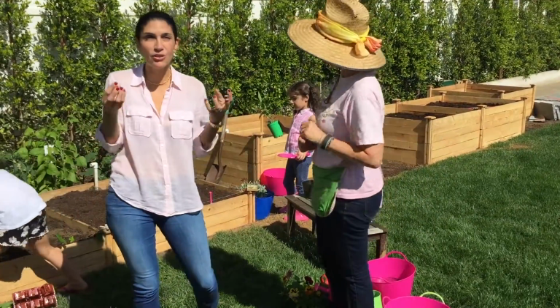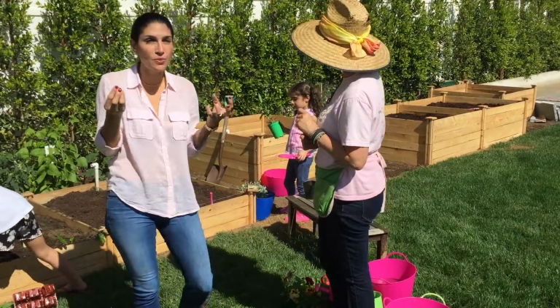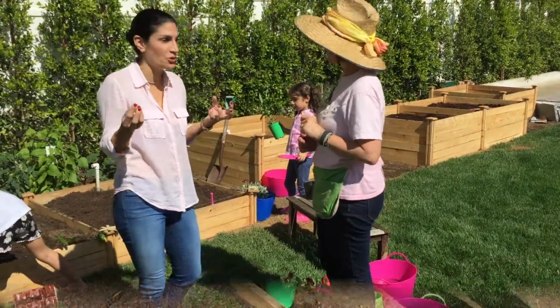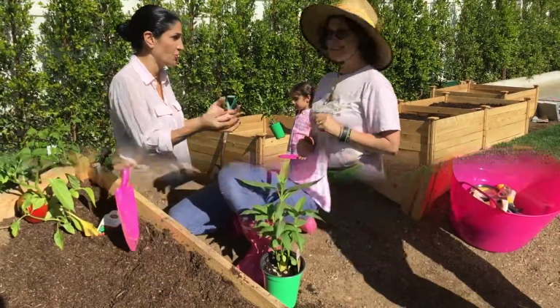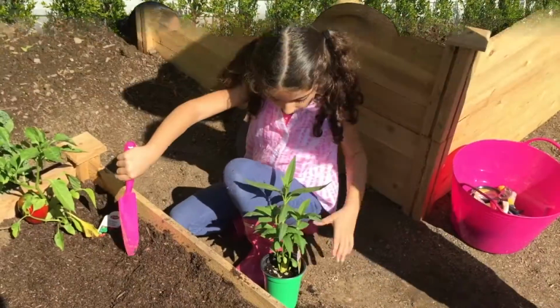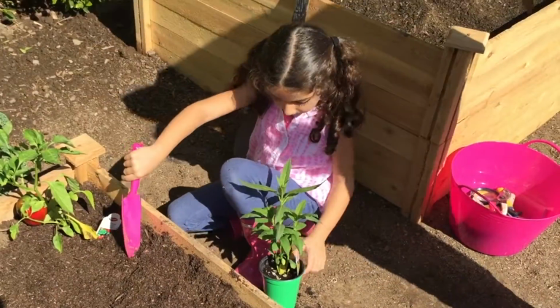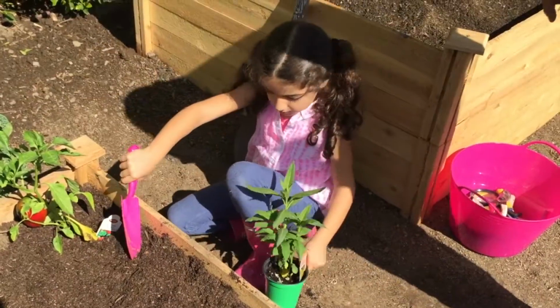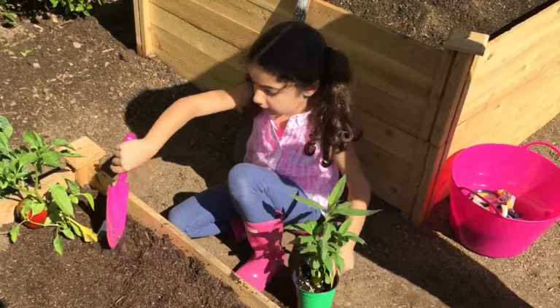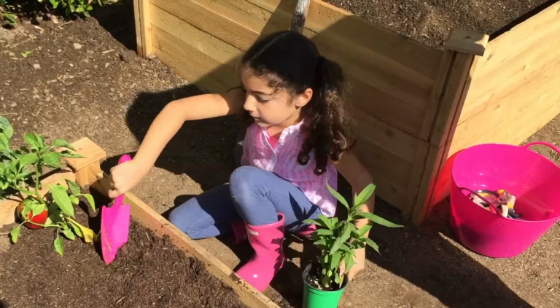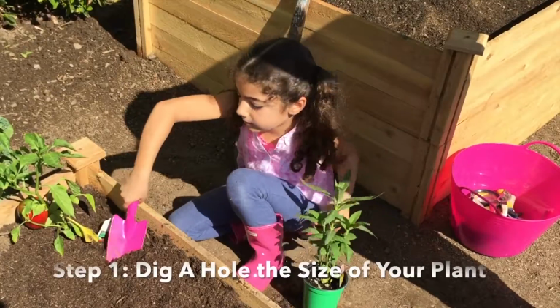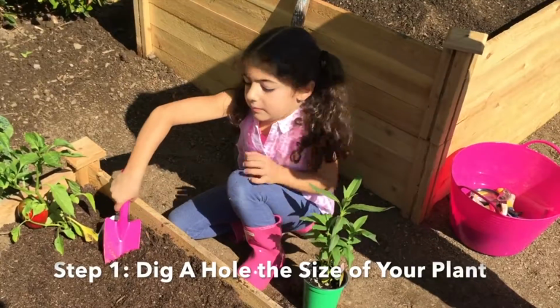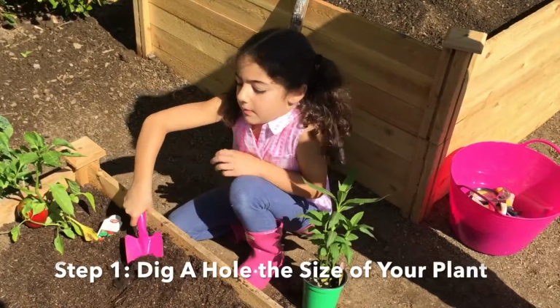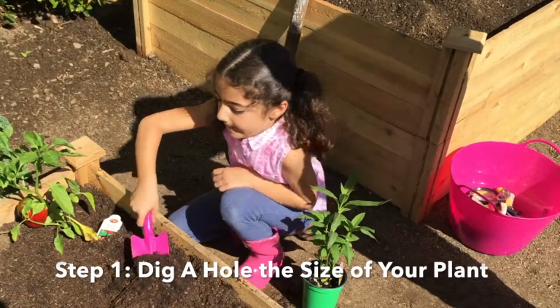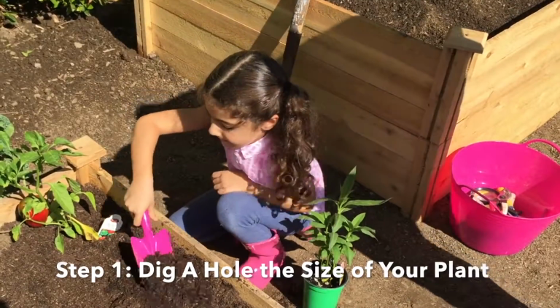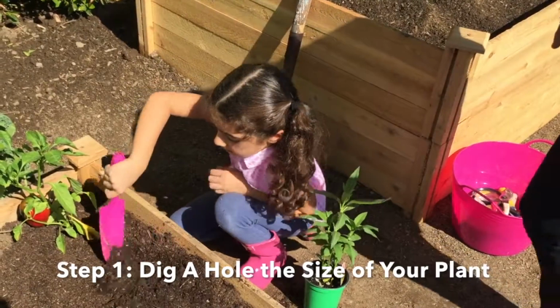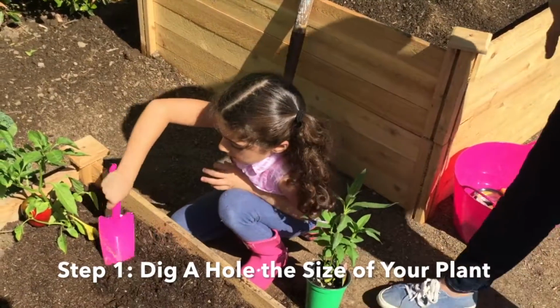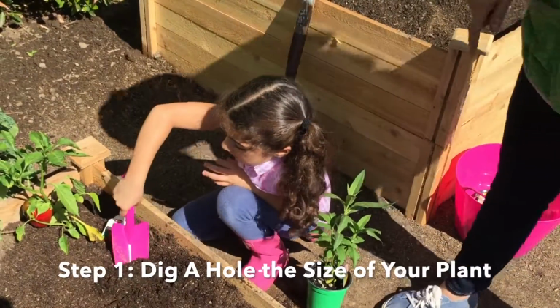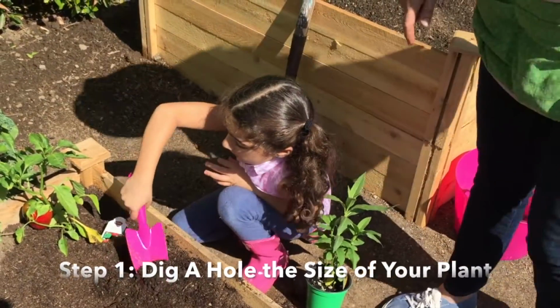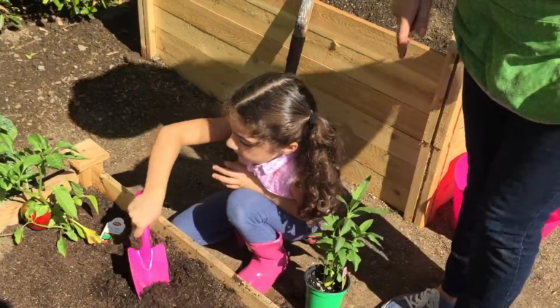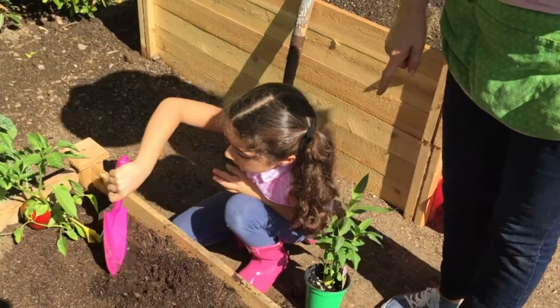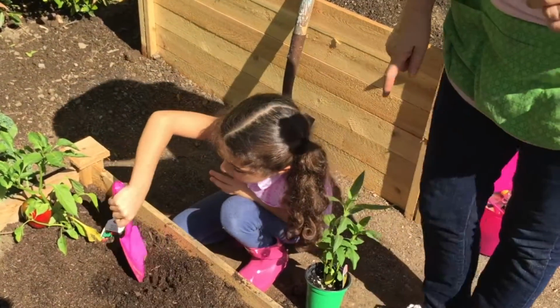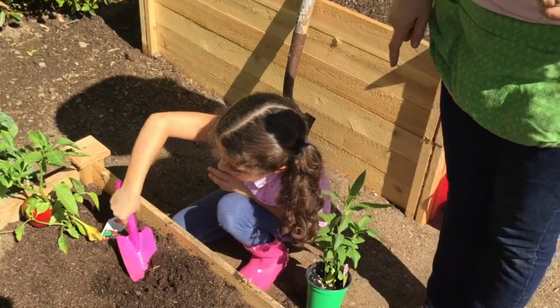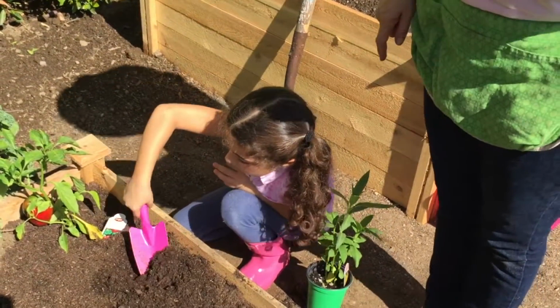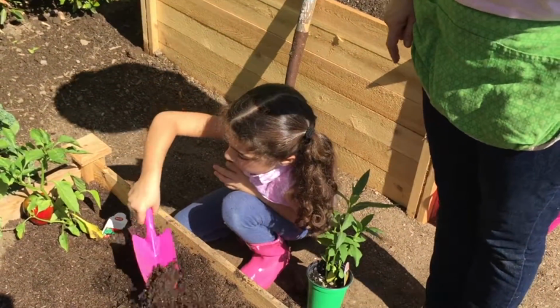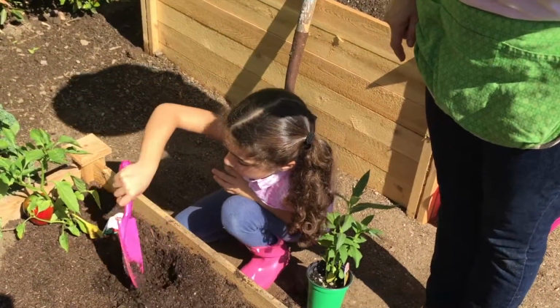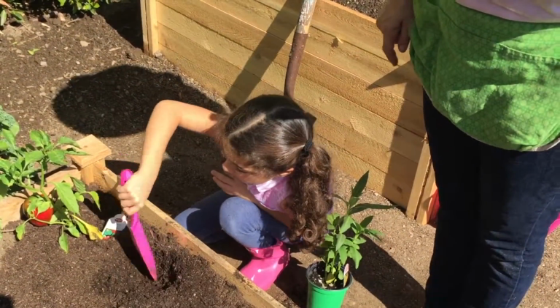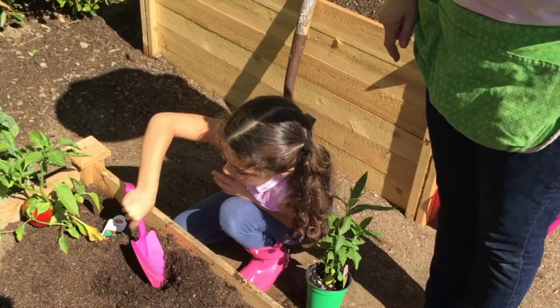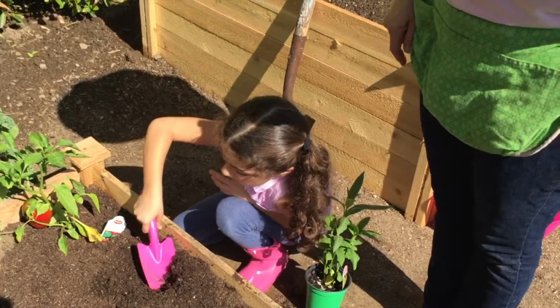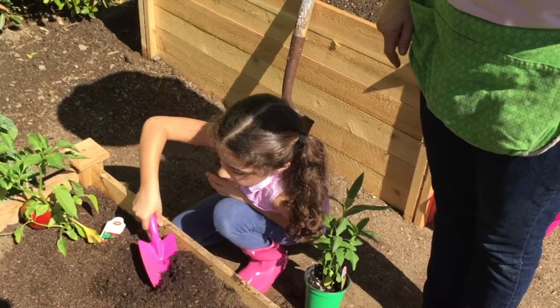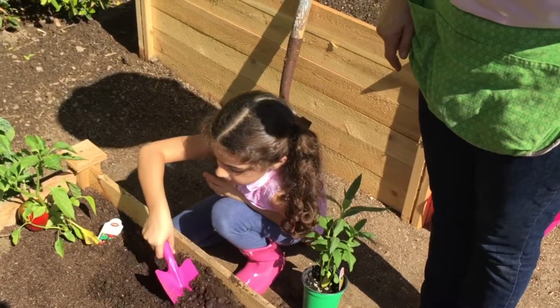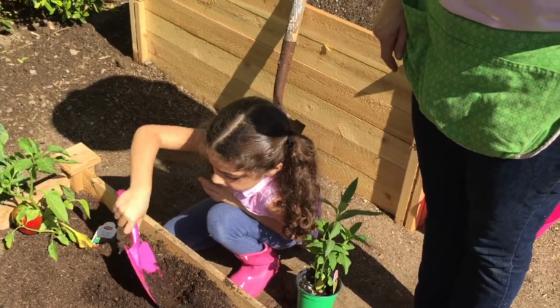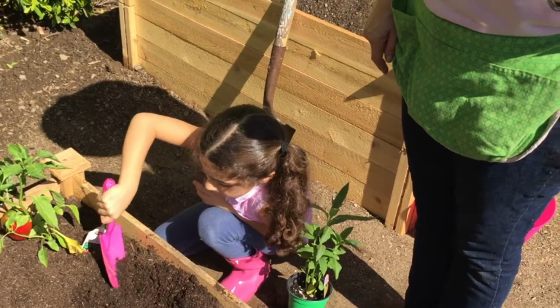It's so simple to do this. We're going to dig a hole the same size as that black part that it's growing in.